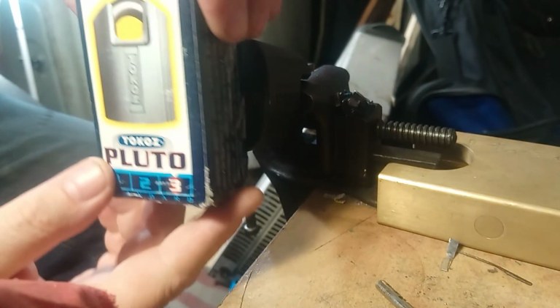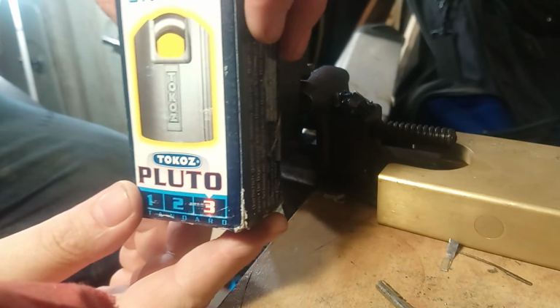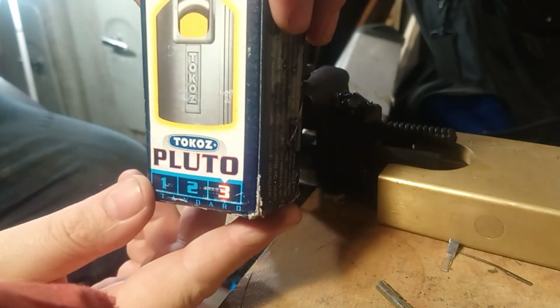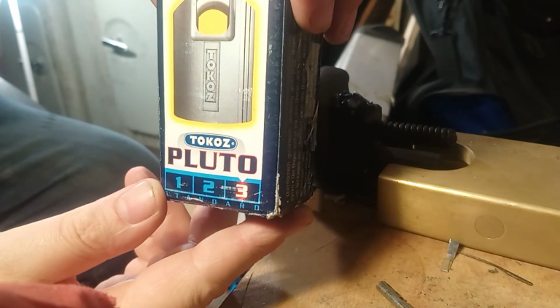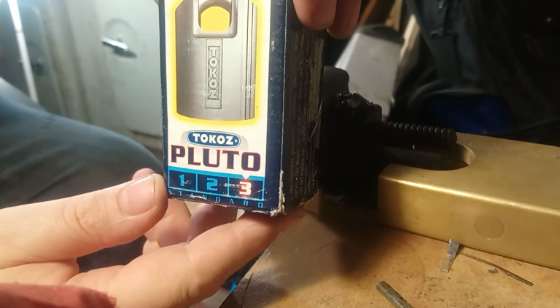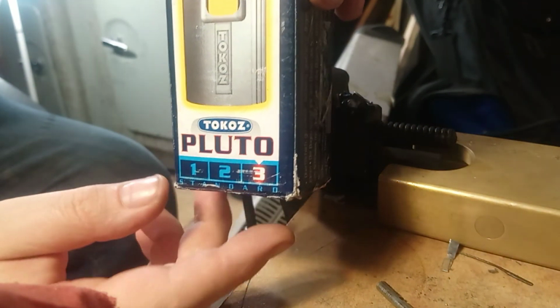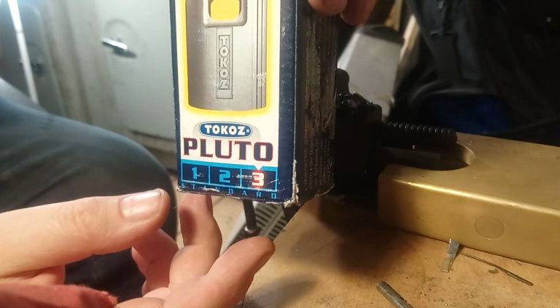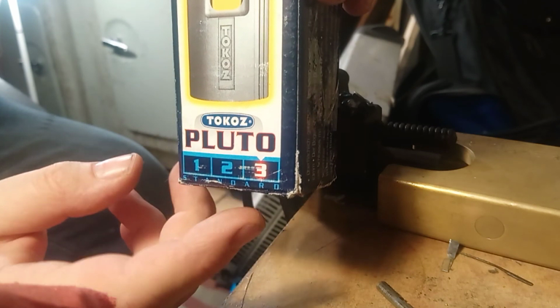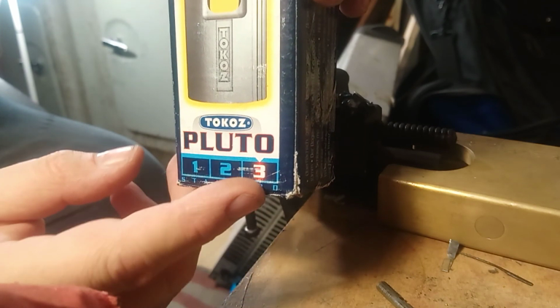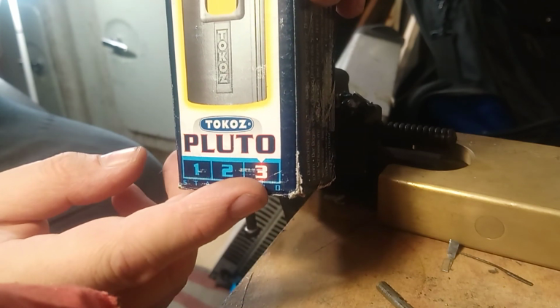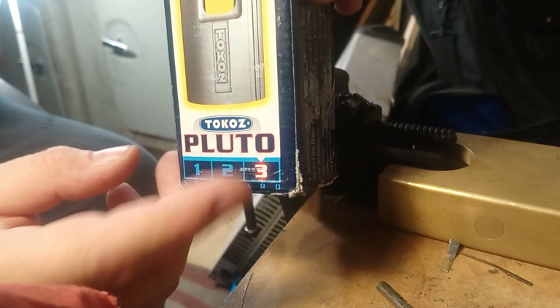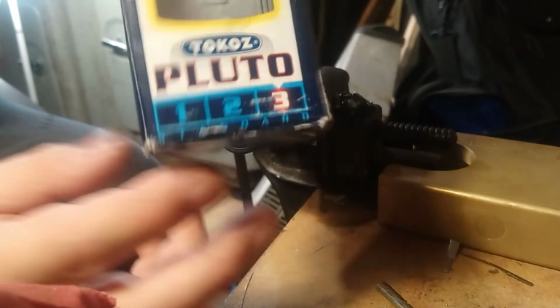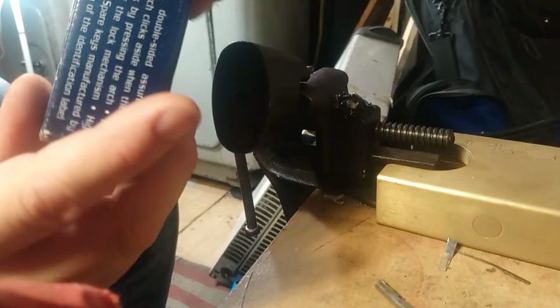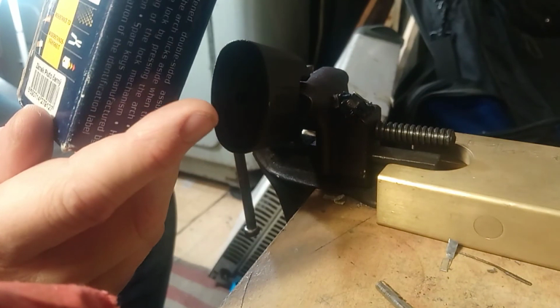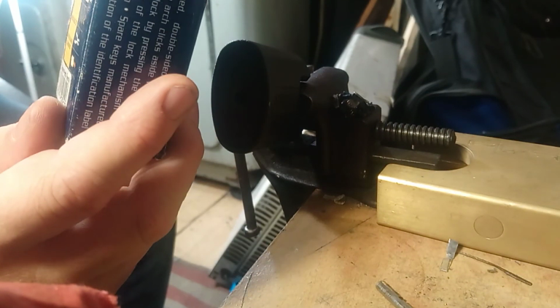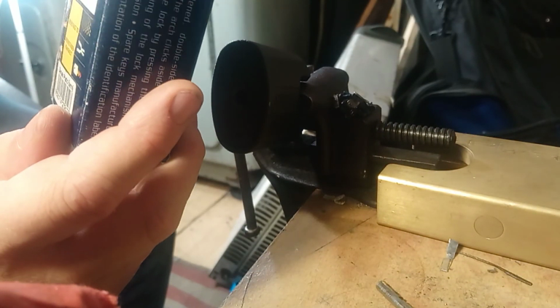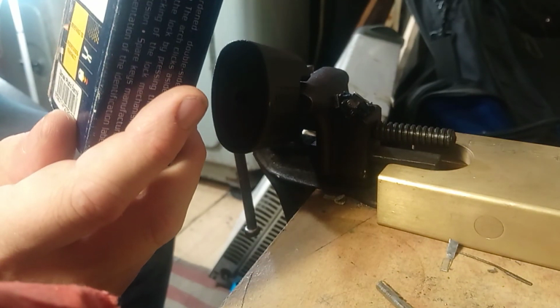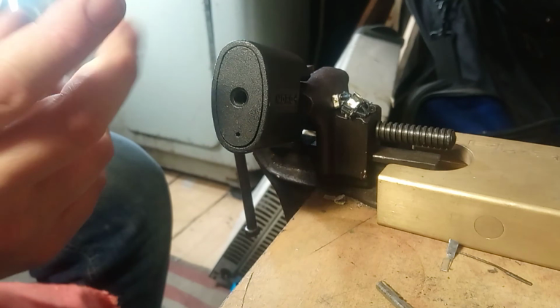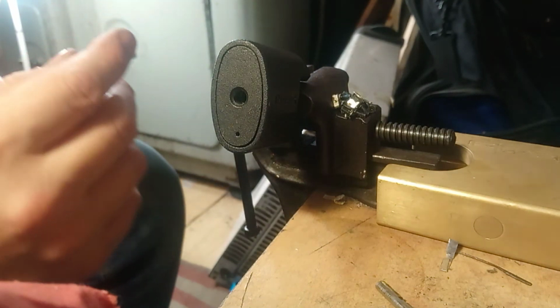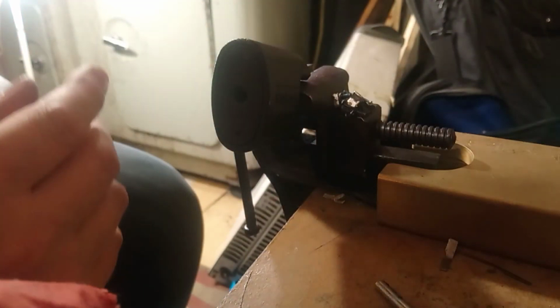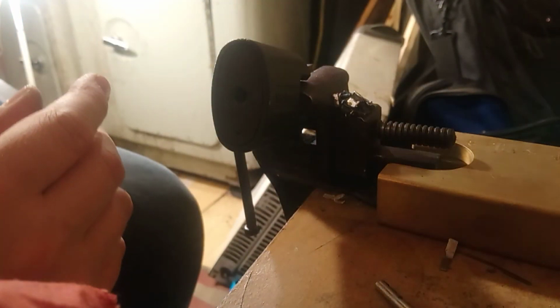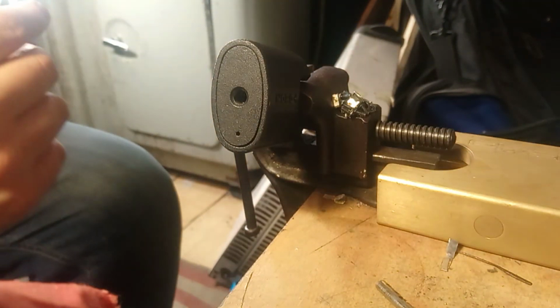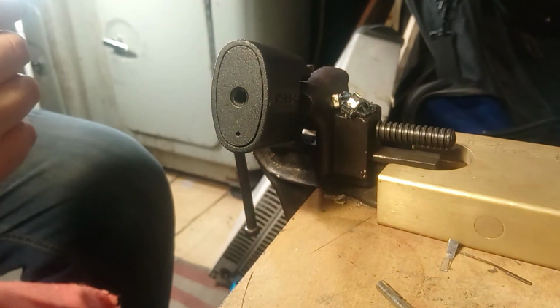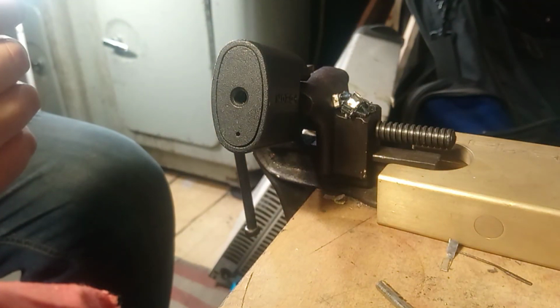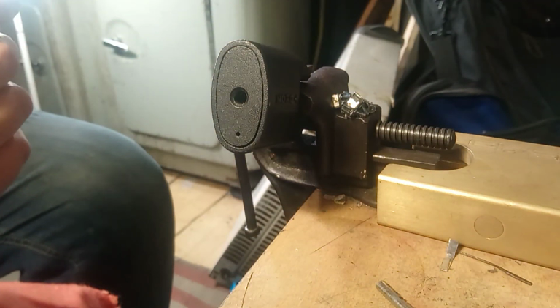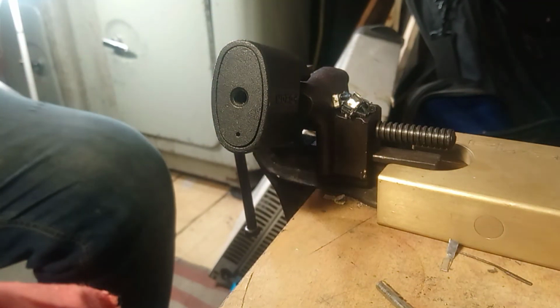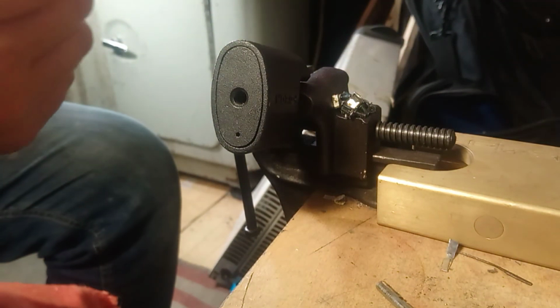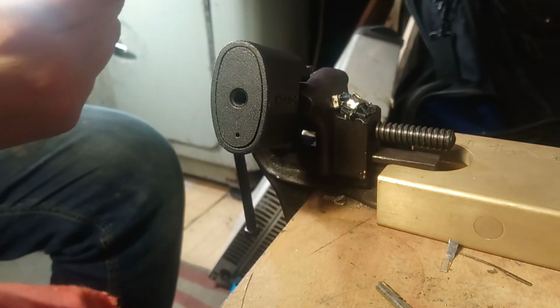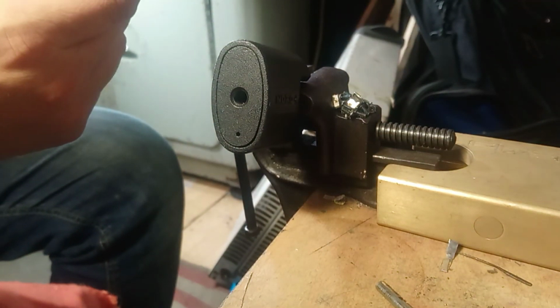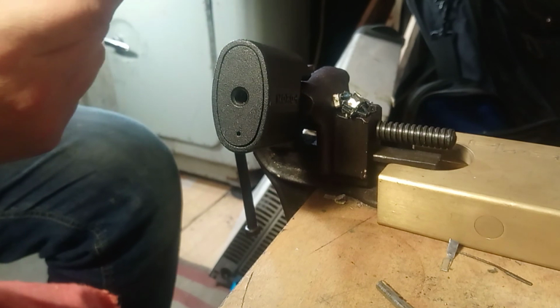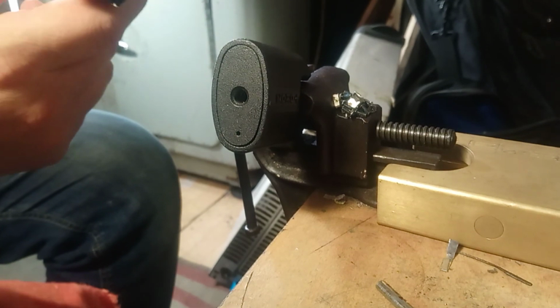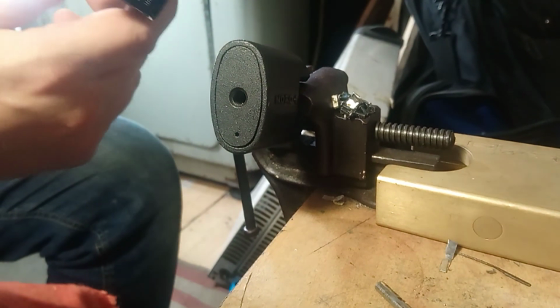The Tokoz Pluto — 3 out of 3 security on the box. What does that mean? You get 3 keys with it? As it happens, you do get 3 keys with it.